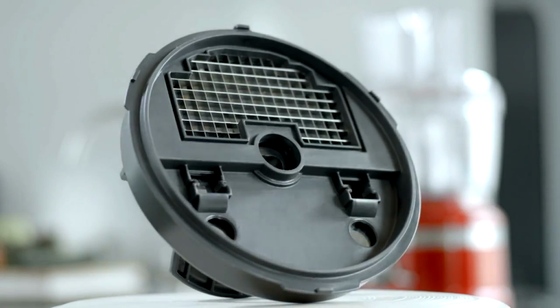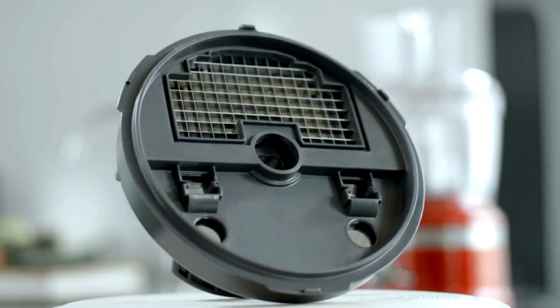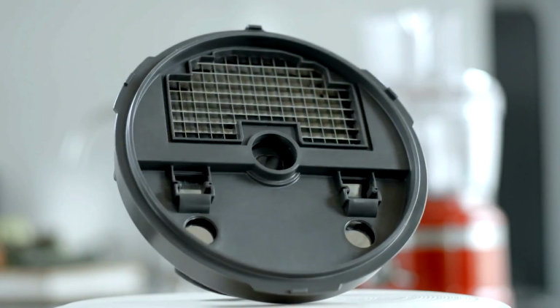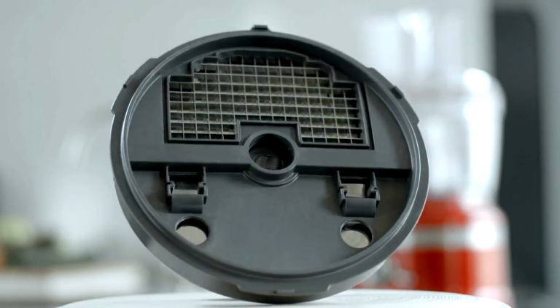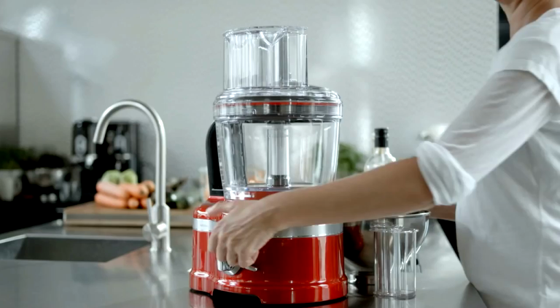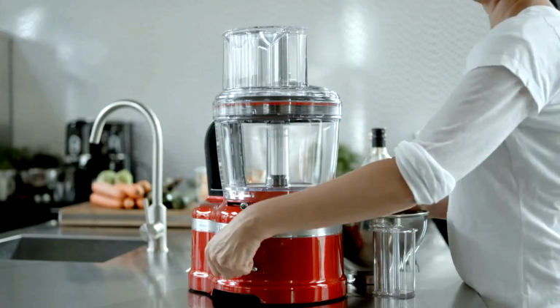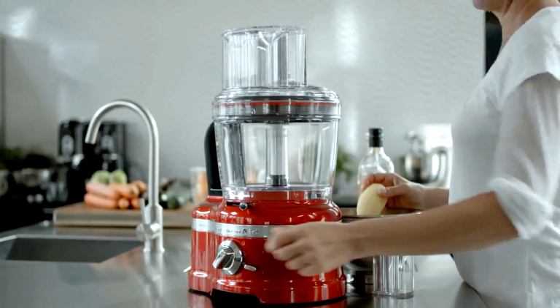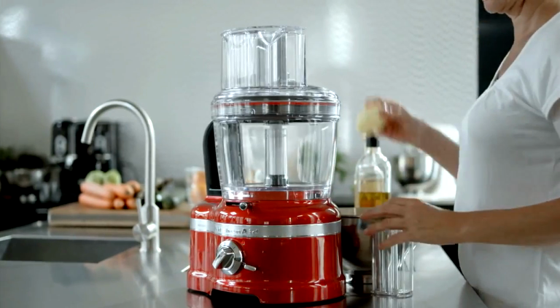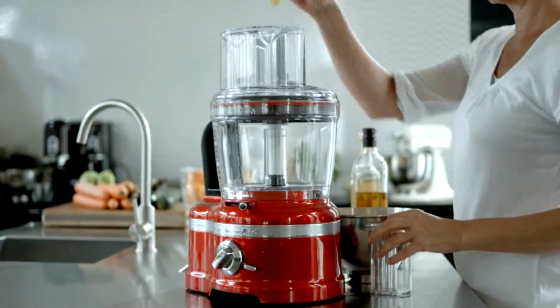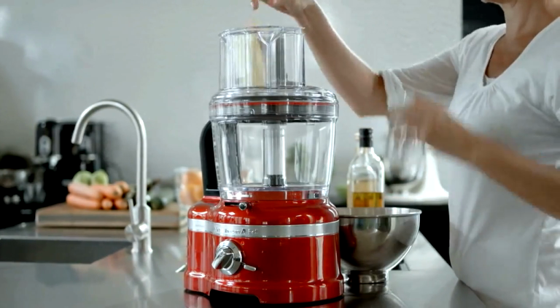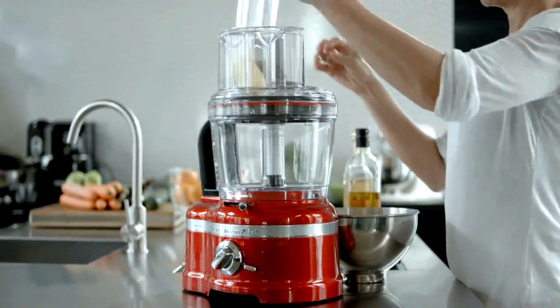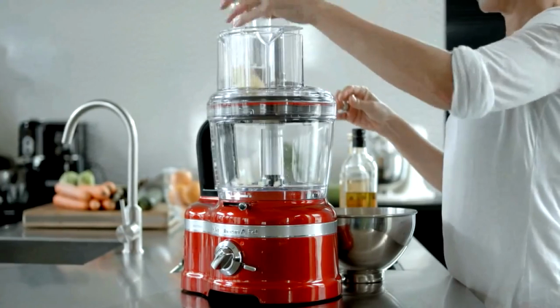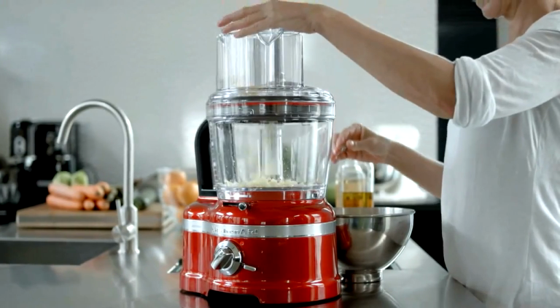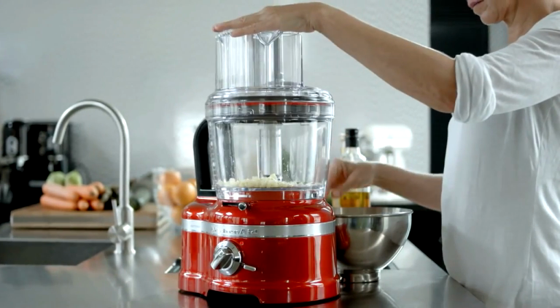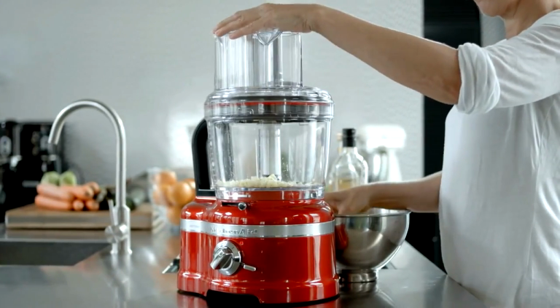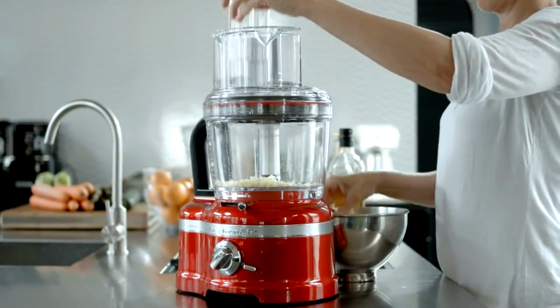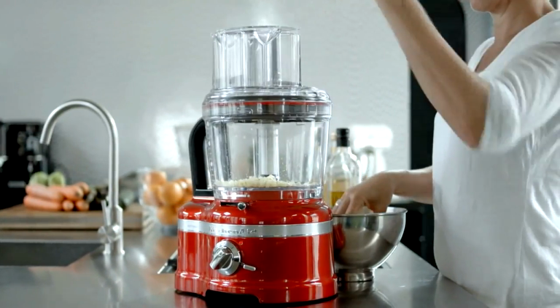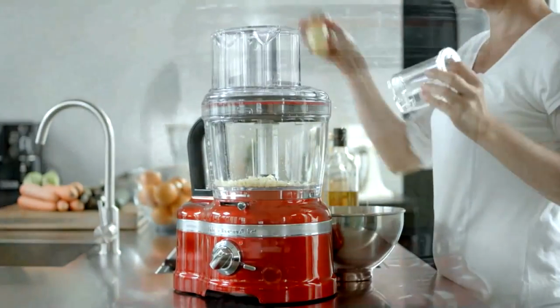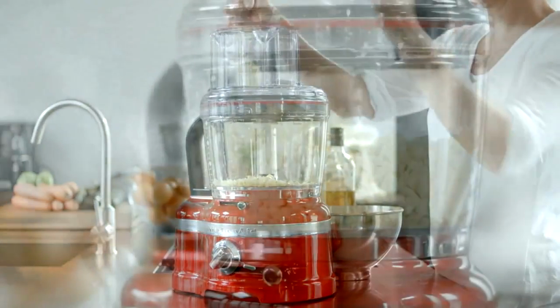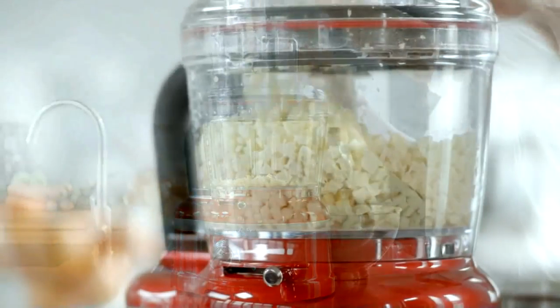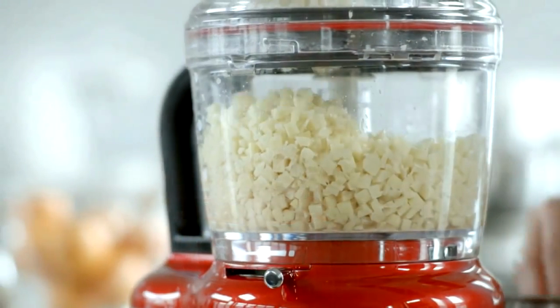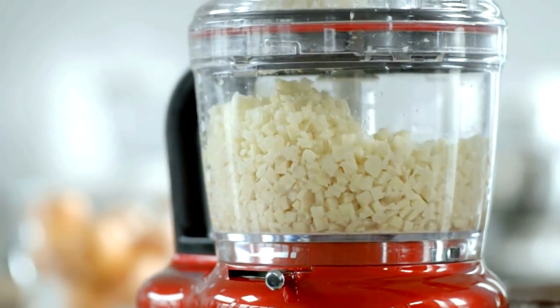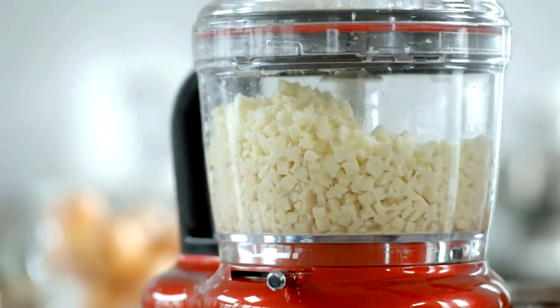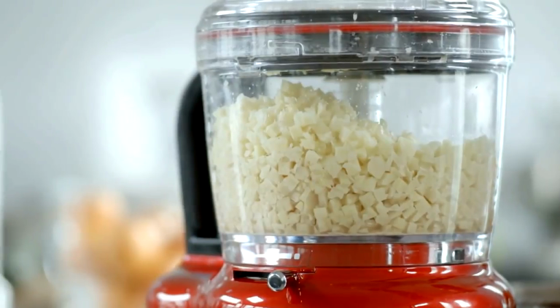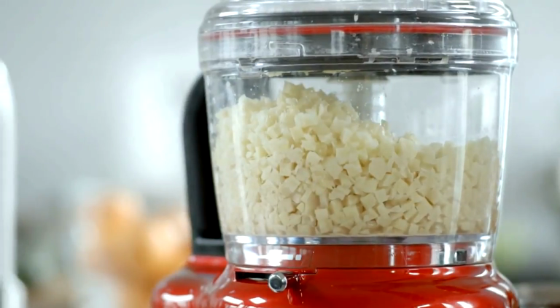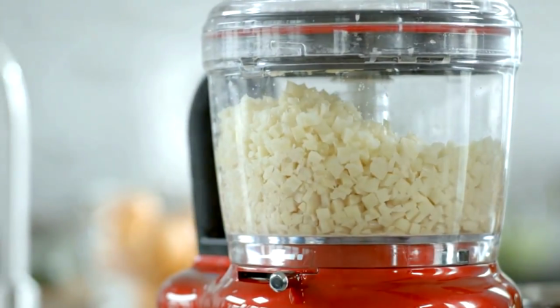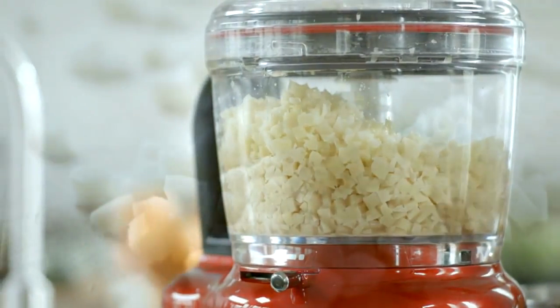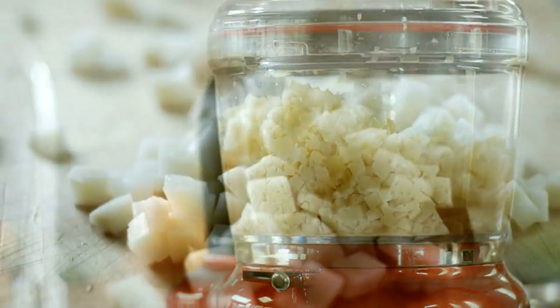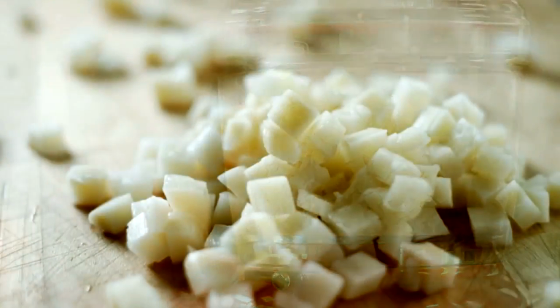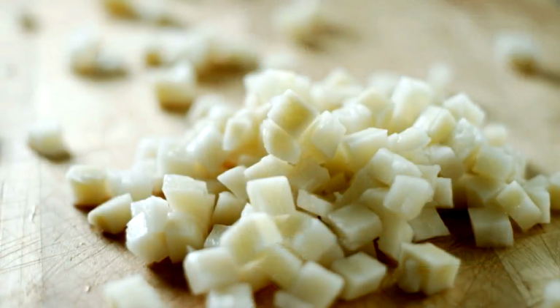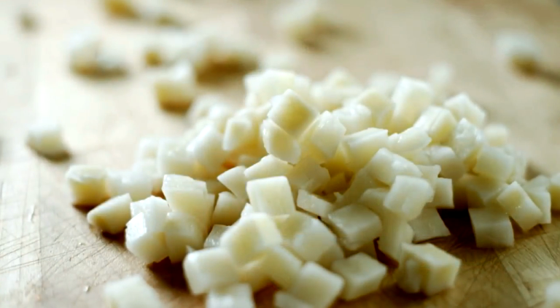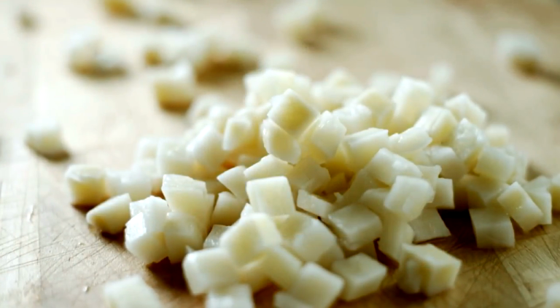The 8mm Dicing Kit is an innovation unique to the Artisan Food Processor. You can use this kit for chopping vegetables and fruits such as potatoes, onions, mangoes and melons into 8mm dices.